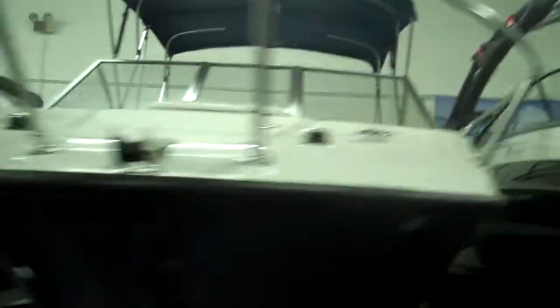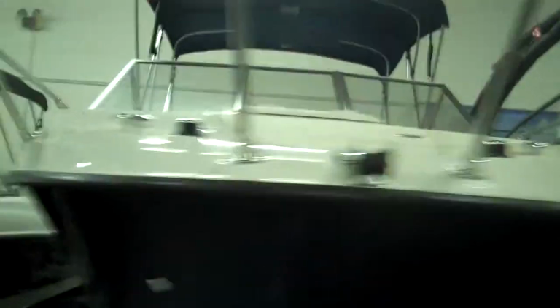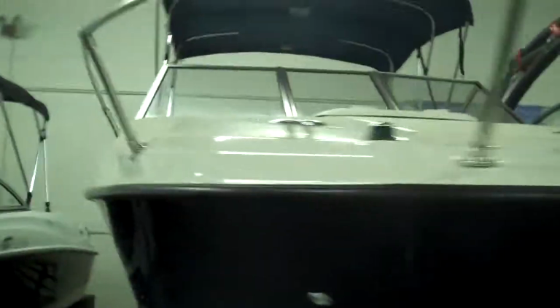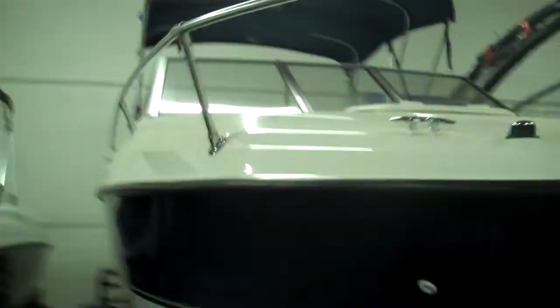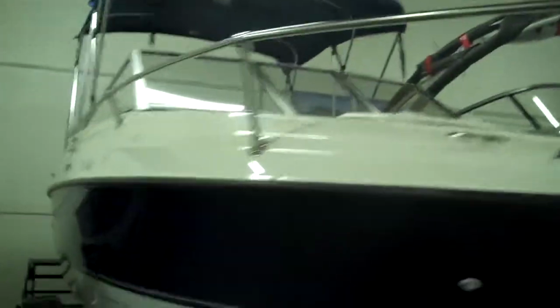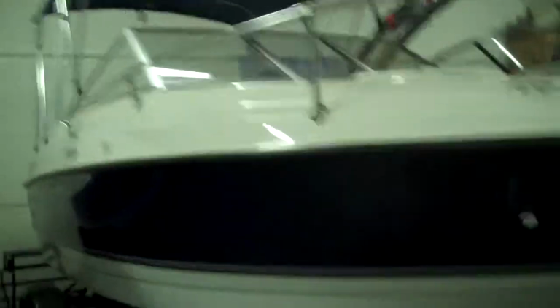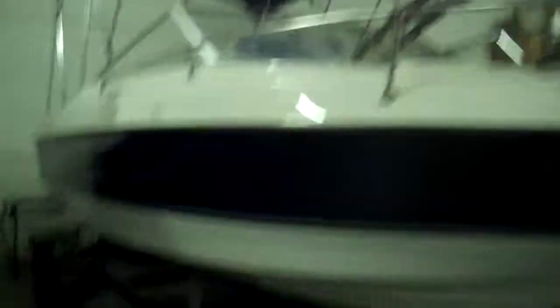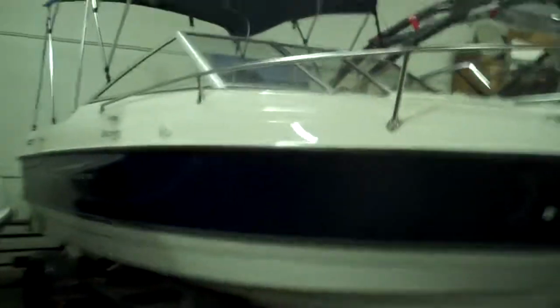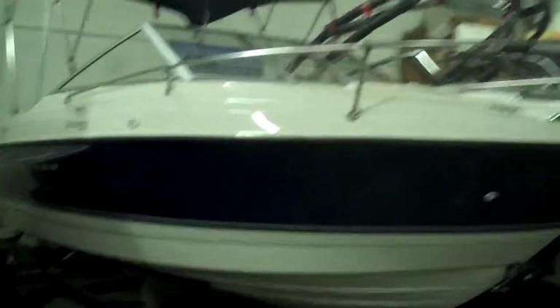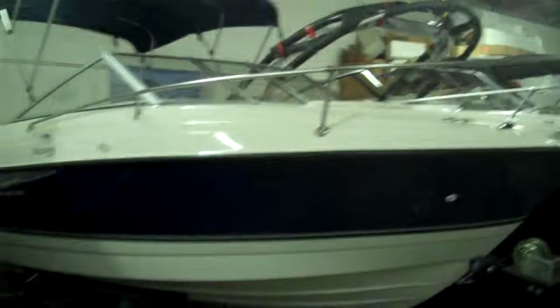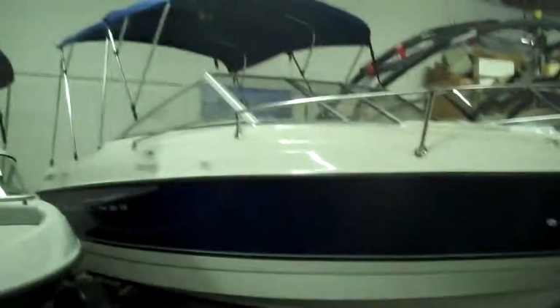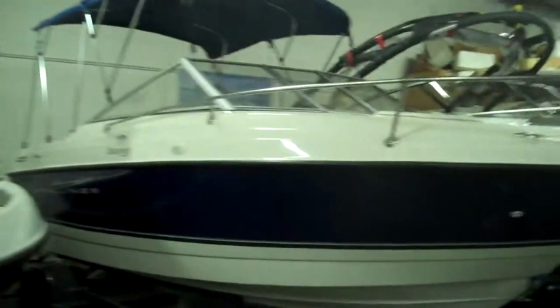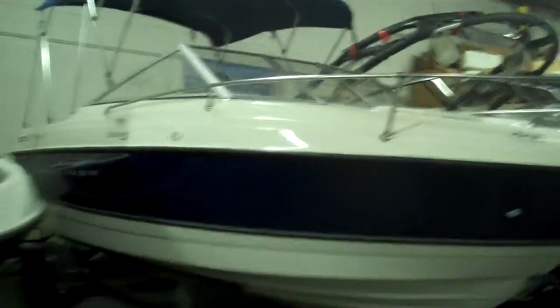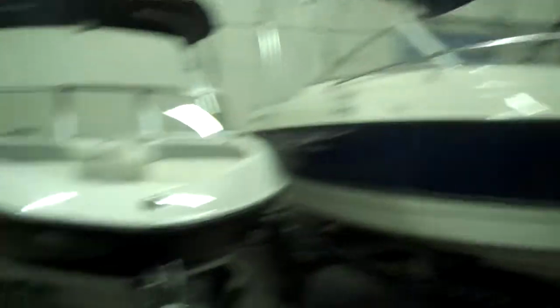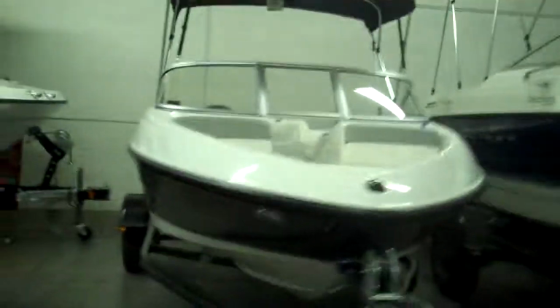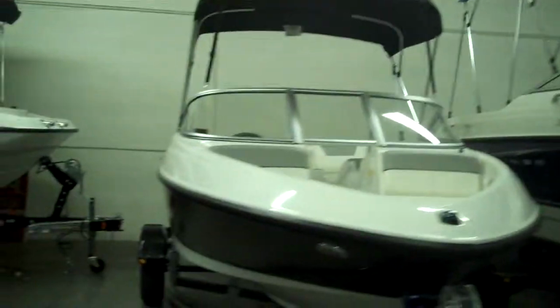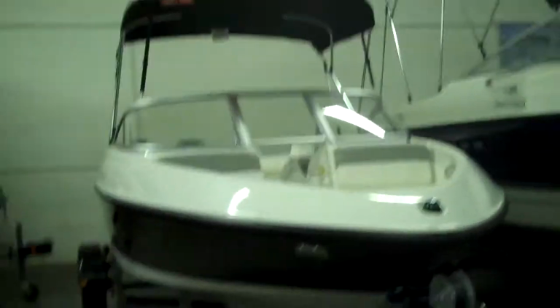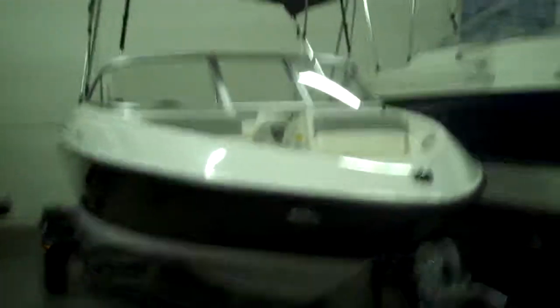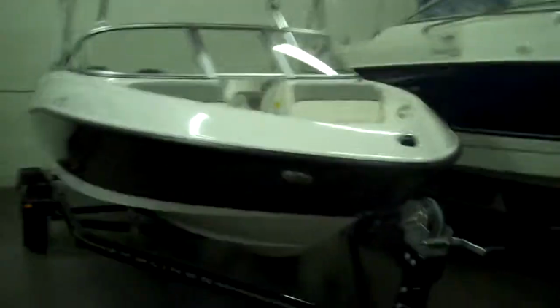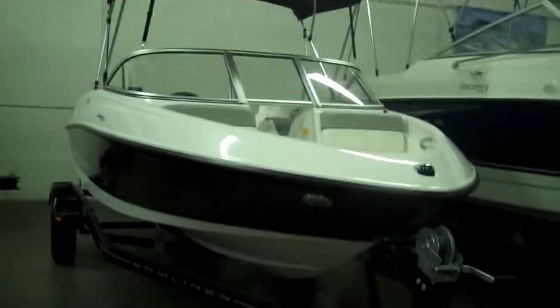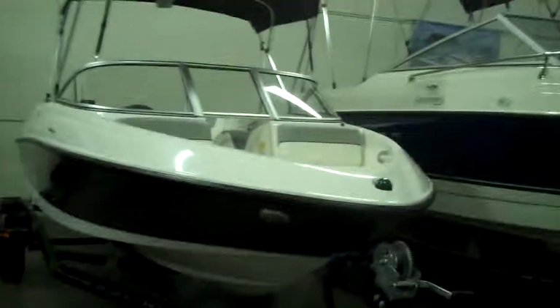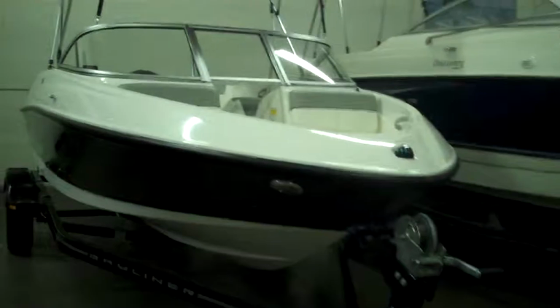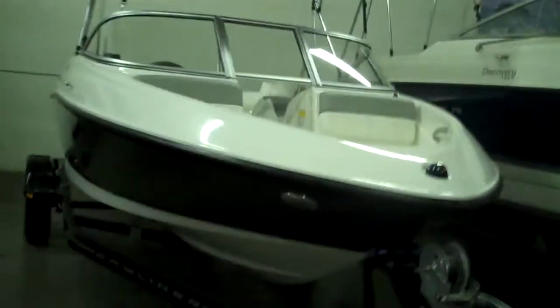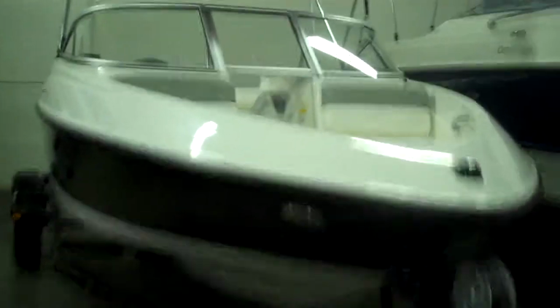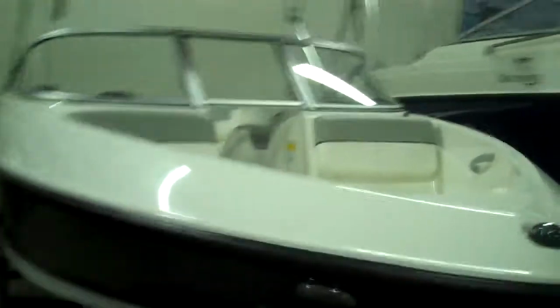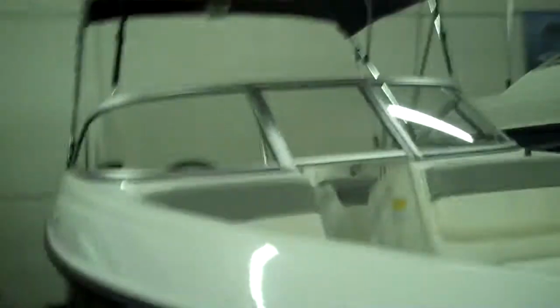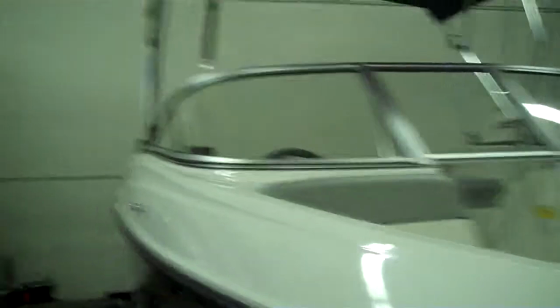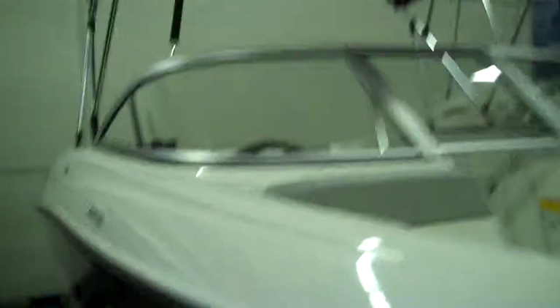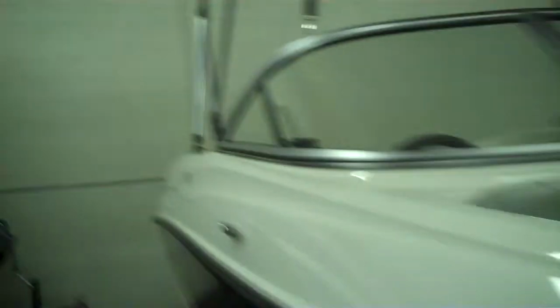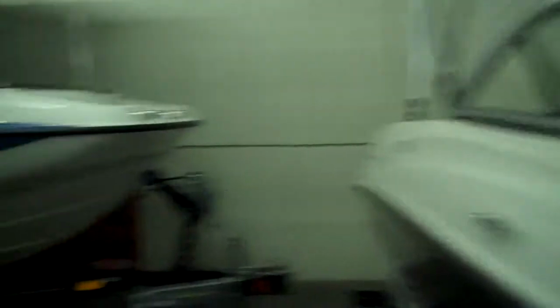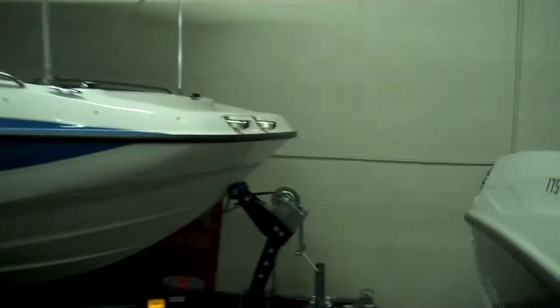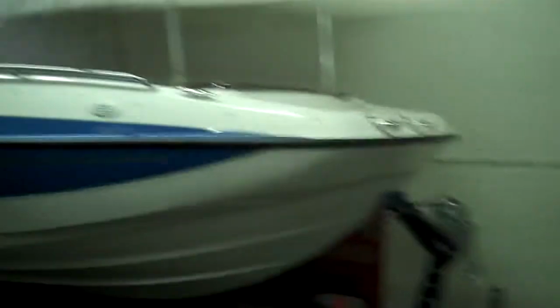Here is Yamaha's top of the line — this is their 242 Limited S. It's a 24-foot twin-engine boat, 360 horsepower, really nicely appointed. For those of you wanting to overnight at the lake, here's a Bayliner 192 cutty cabin. Here's a Bayliner 175 bow rider — a very, very popular boat. They sell more of these than any other boat in the world.